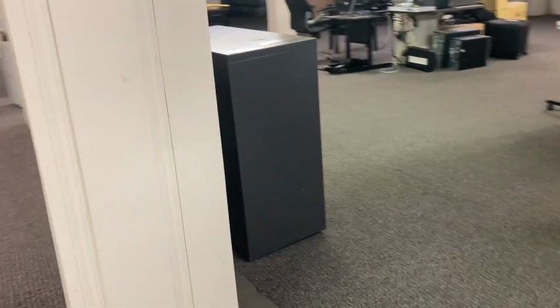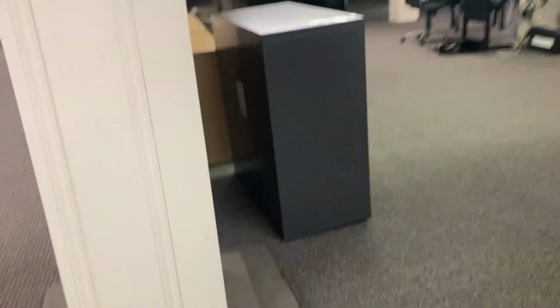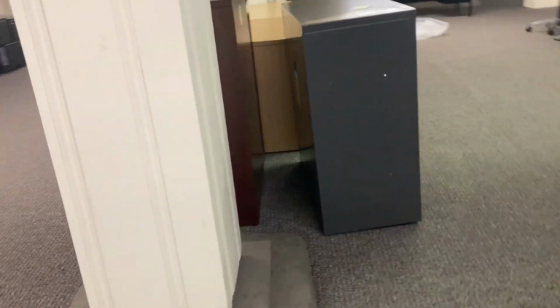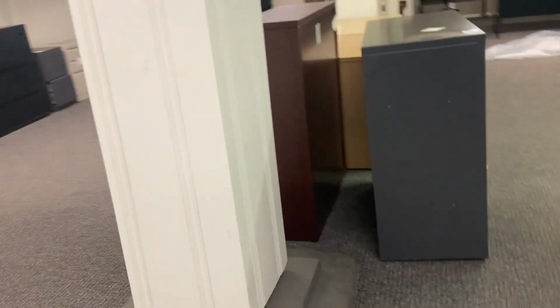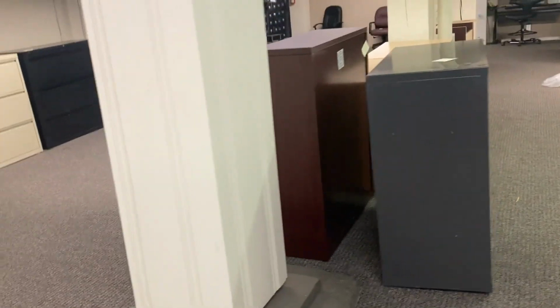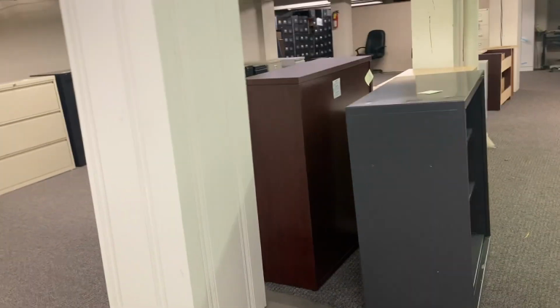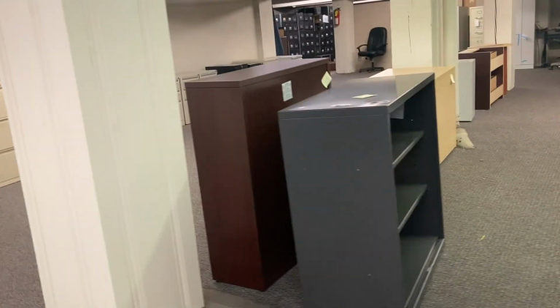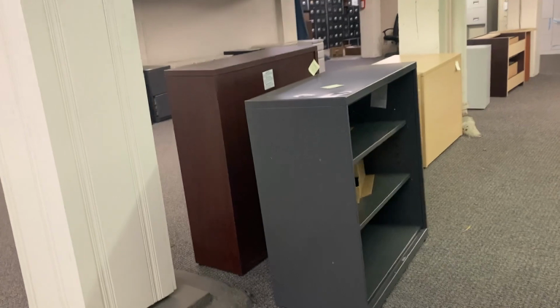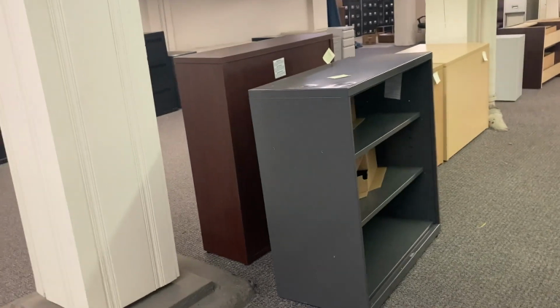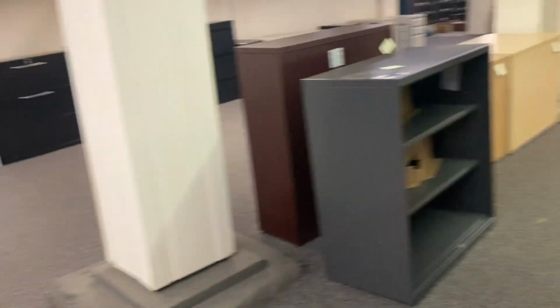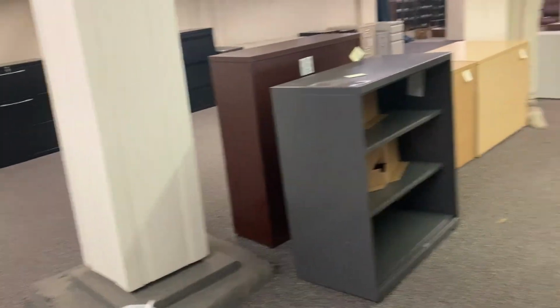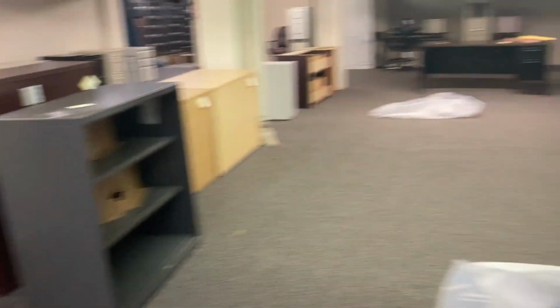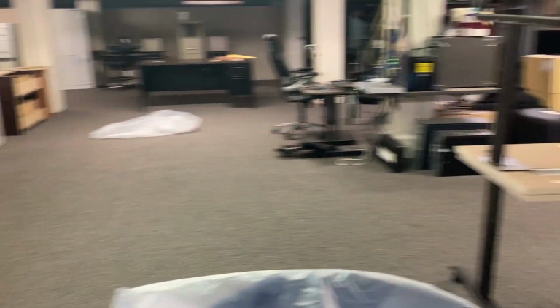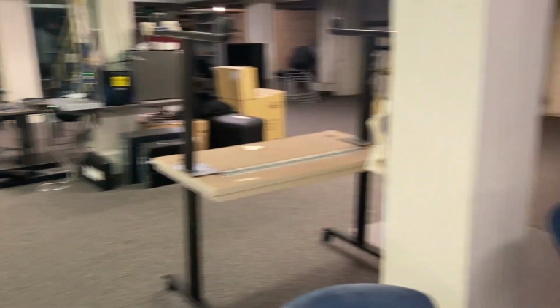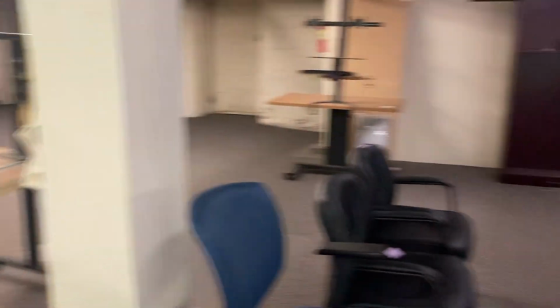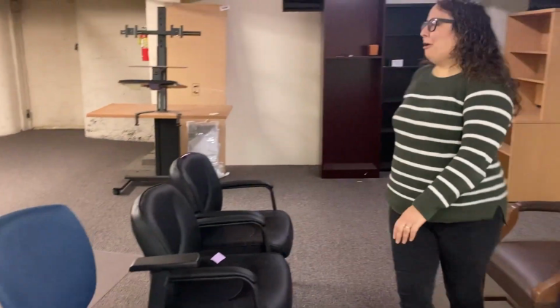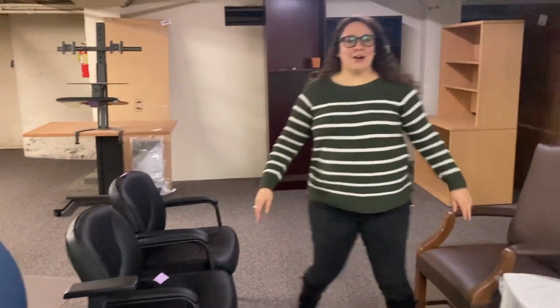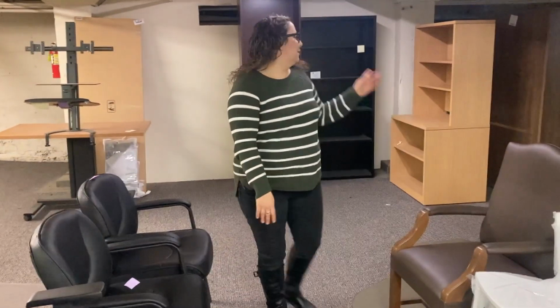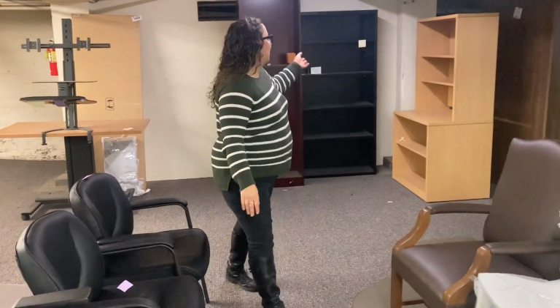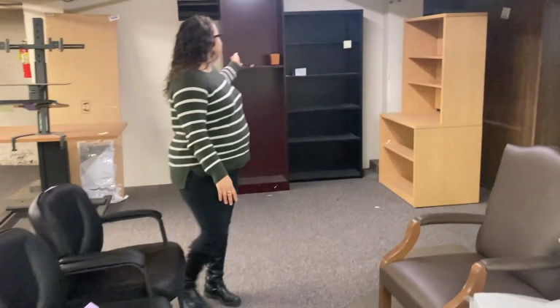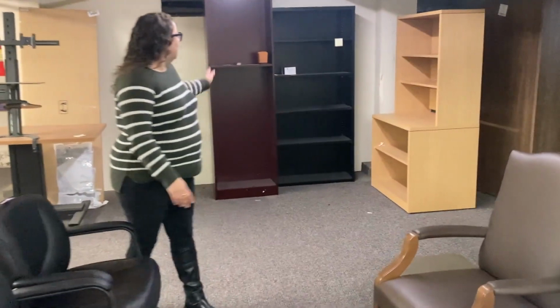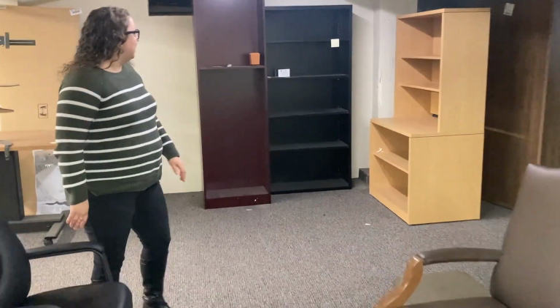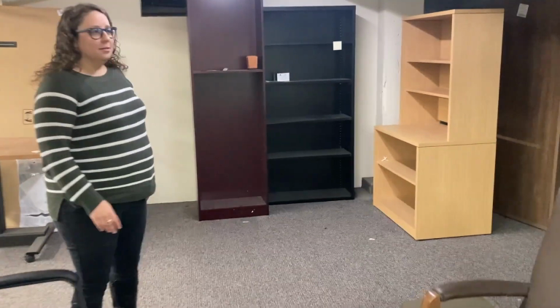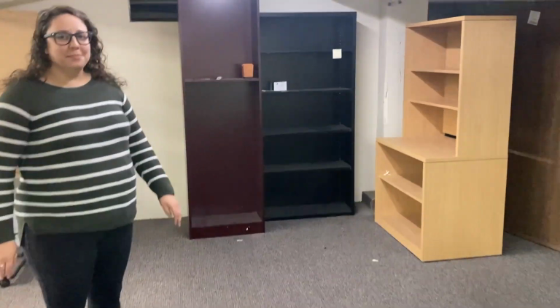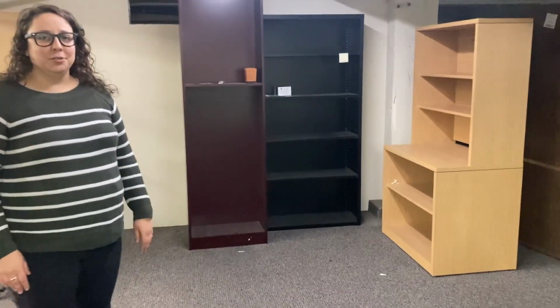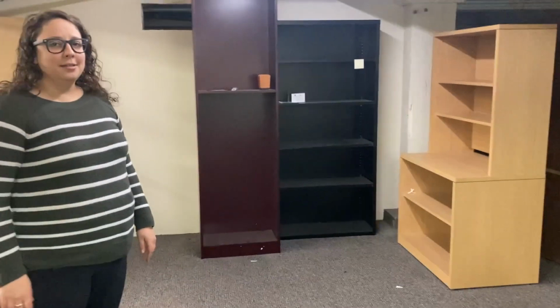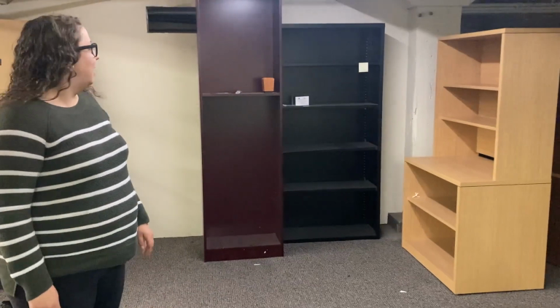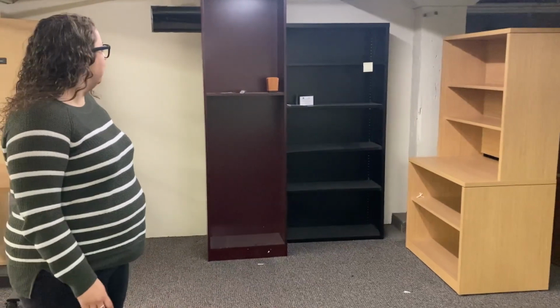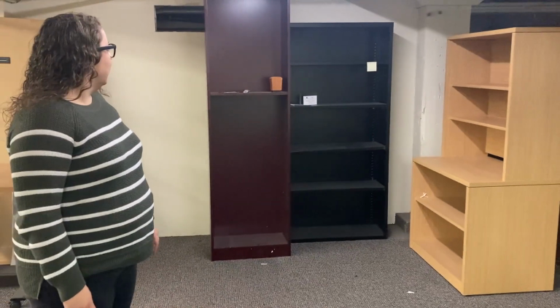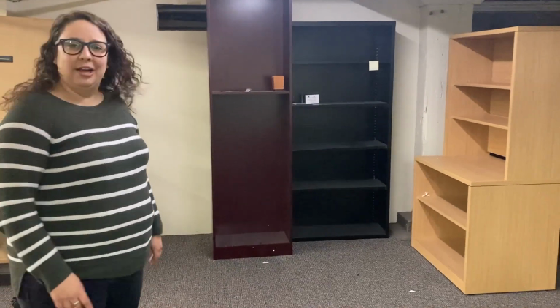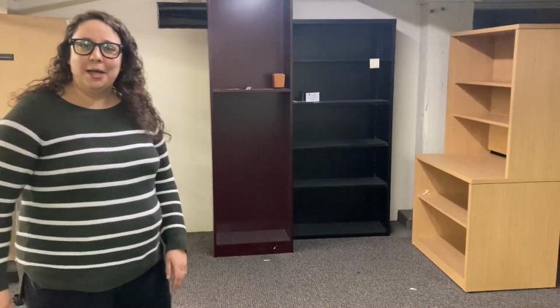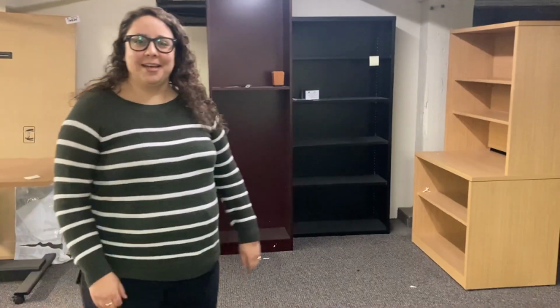Over here we have our taller bookcases that are also a great price. Anybody is welcome to join us and get a good deal on a bookcase.